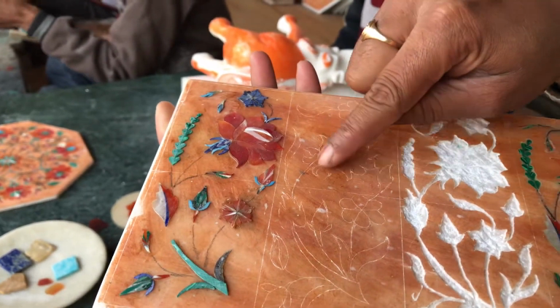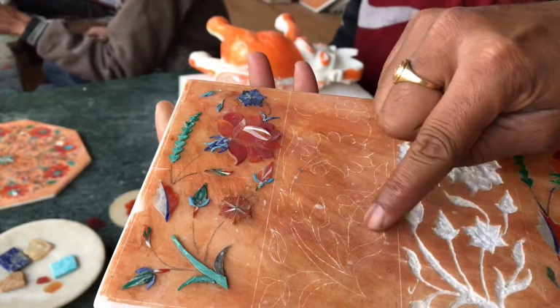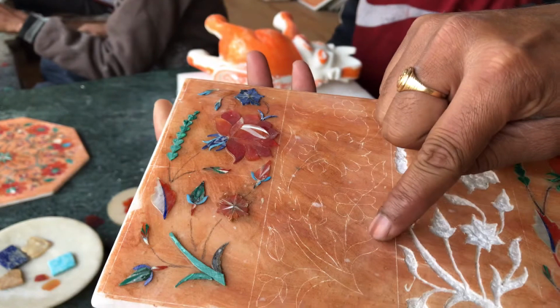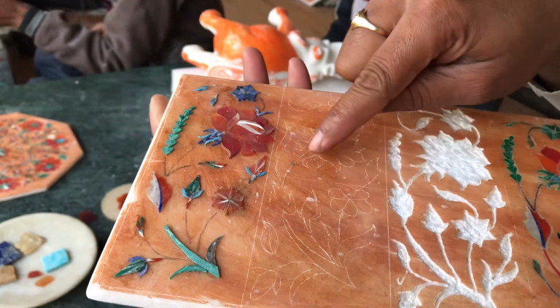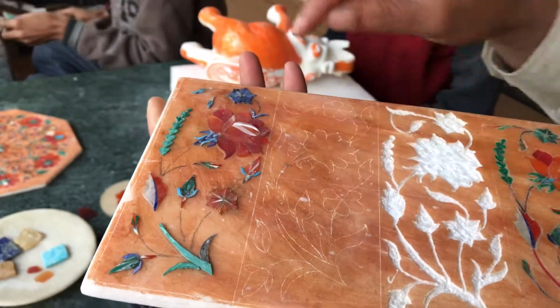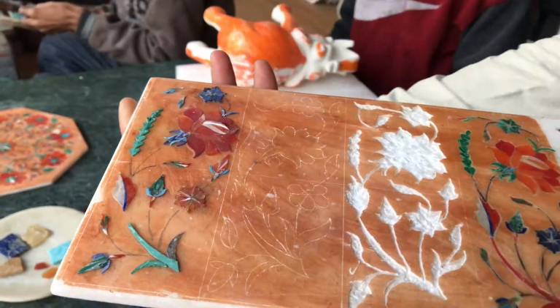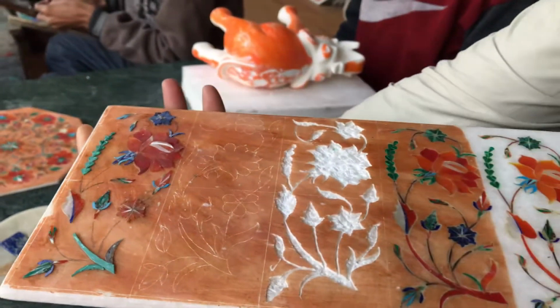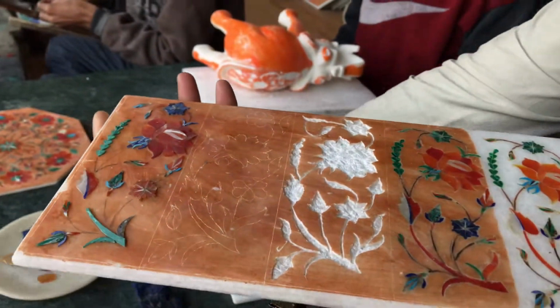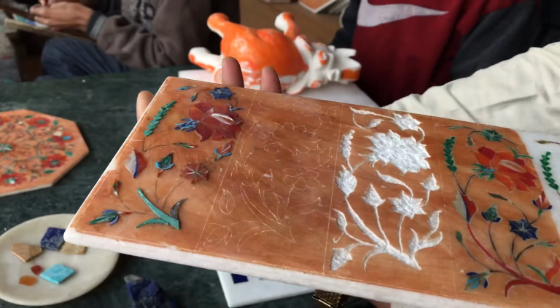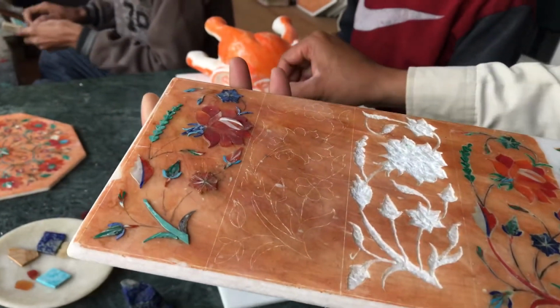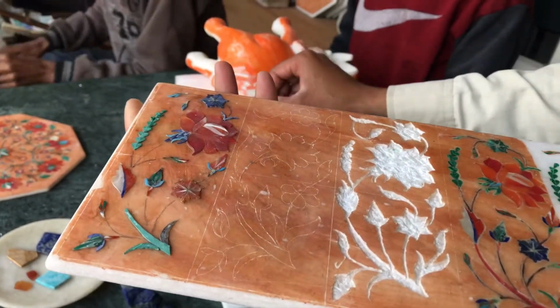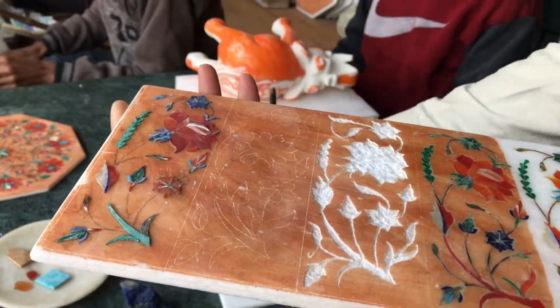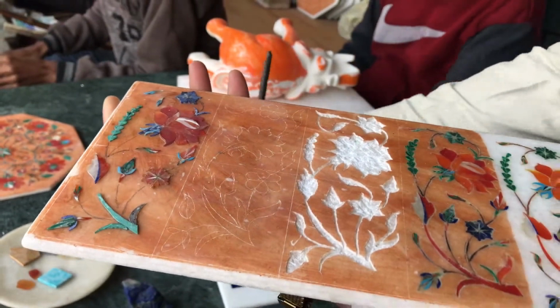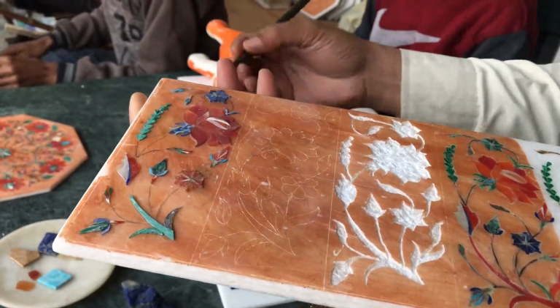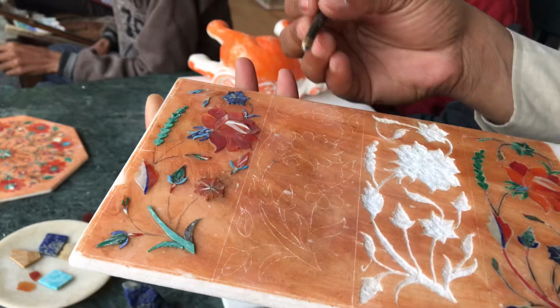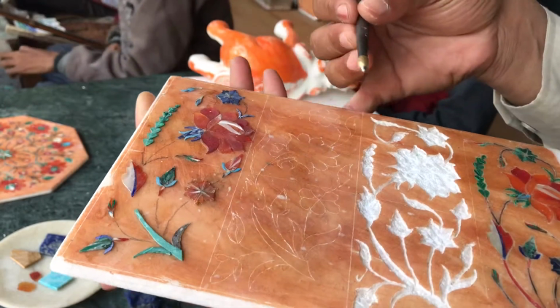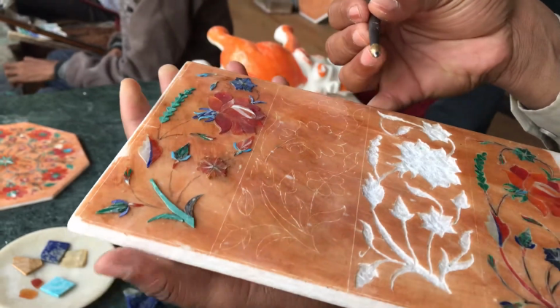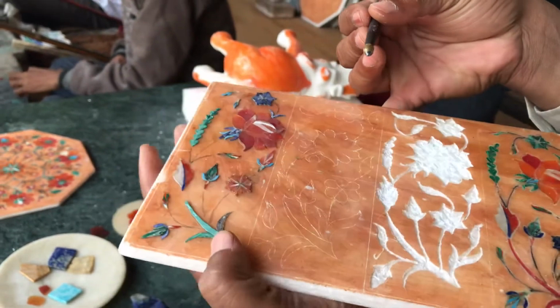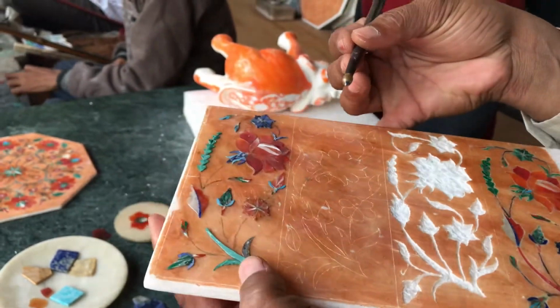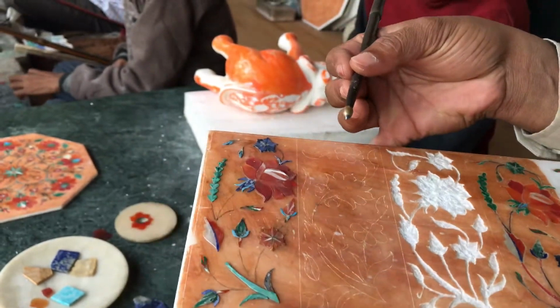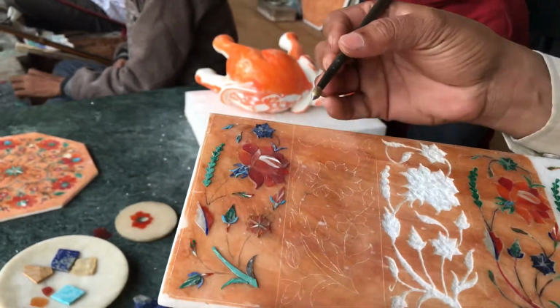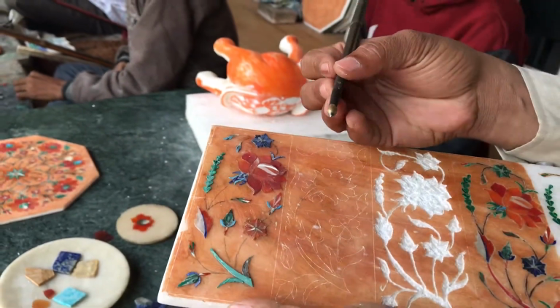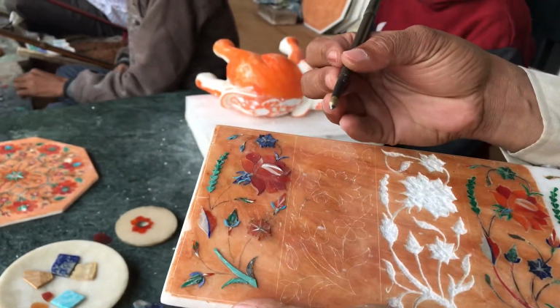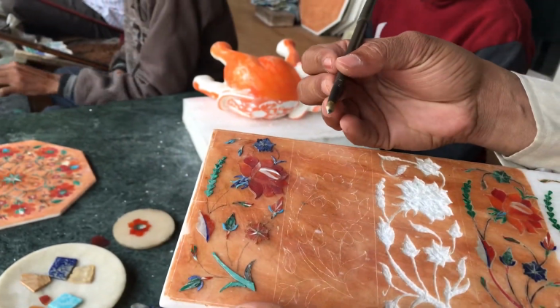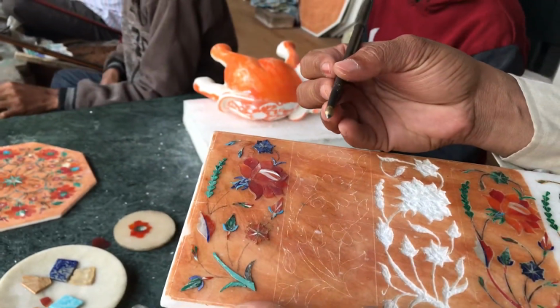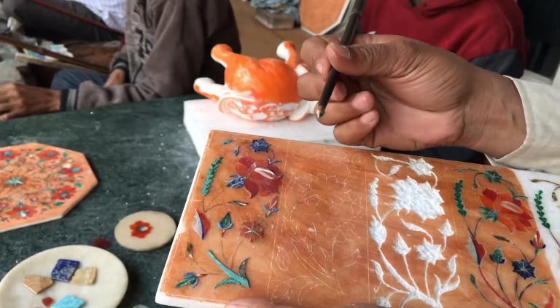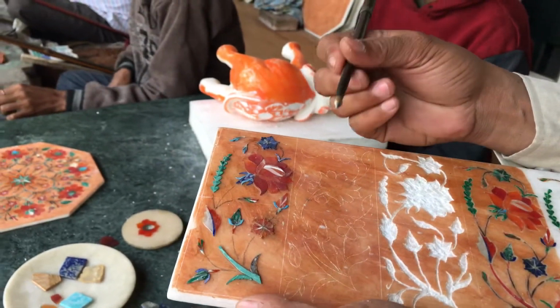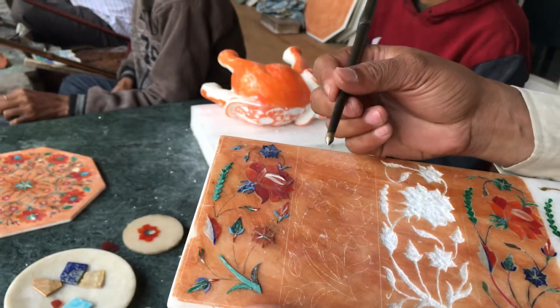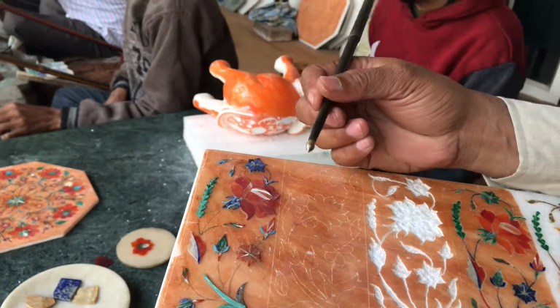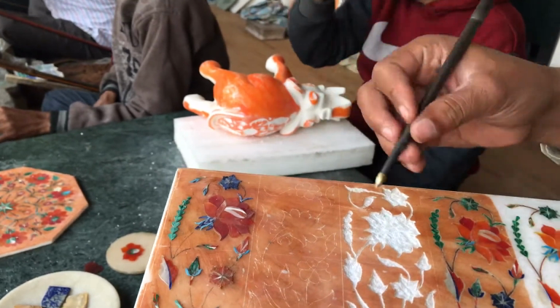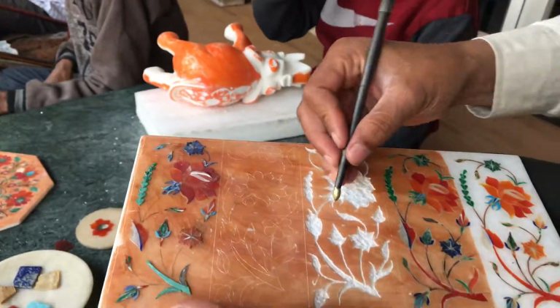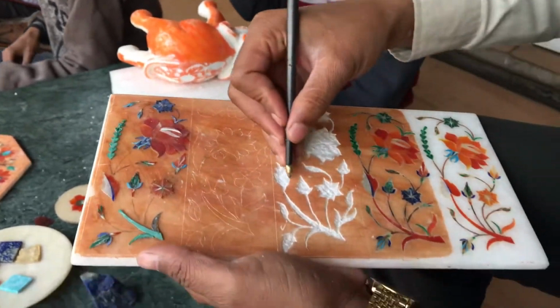Under the outline, we start to cut the marble with a diamond chisel — it is called a tungsten turbine. Because marble is really very hard, this is the way we cut the marble.